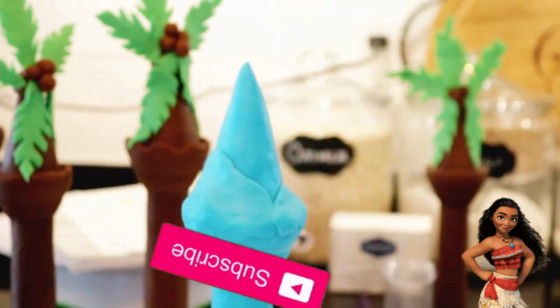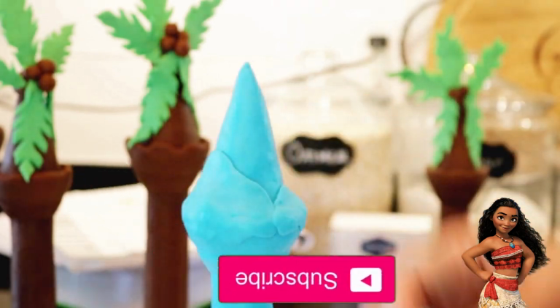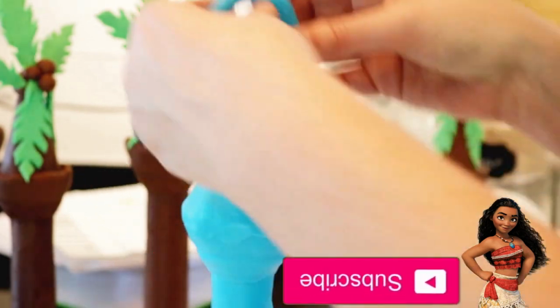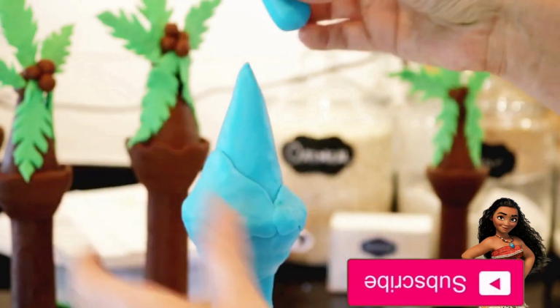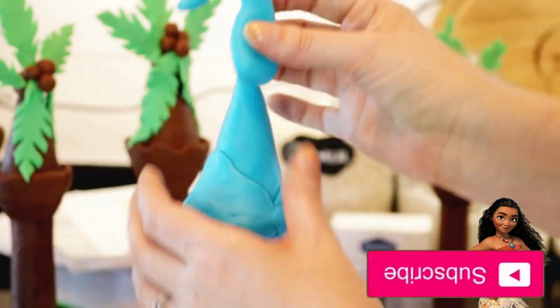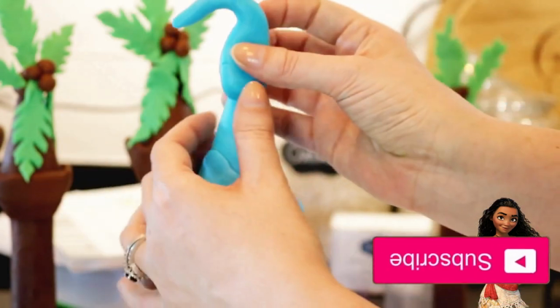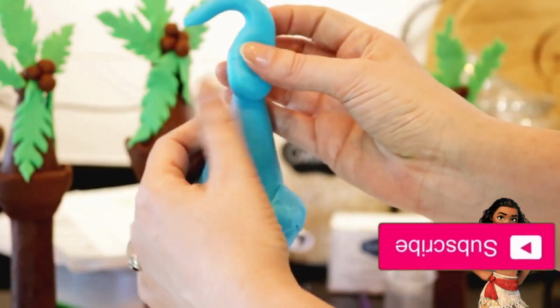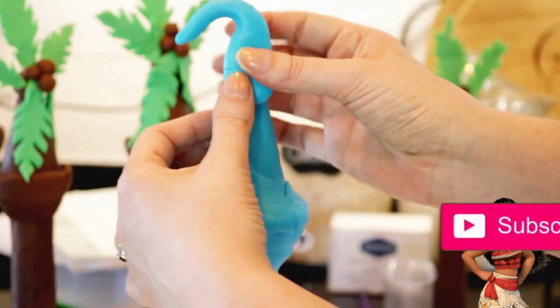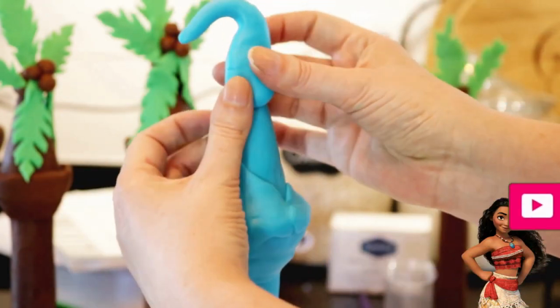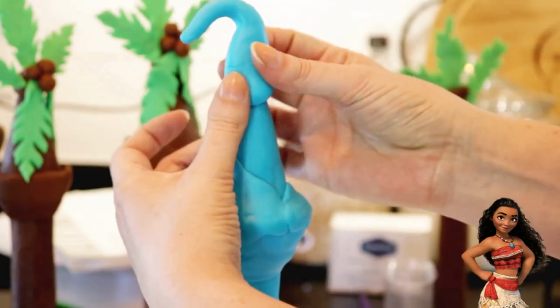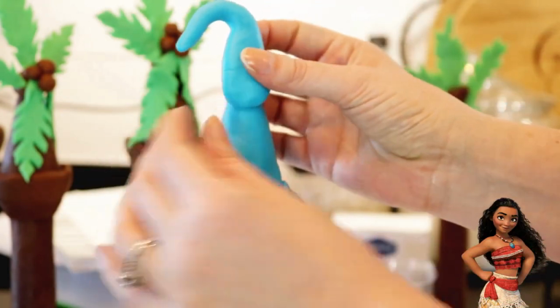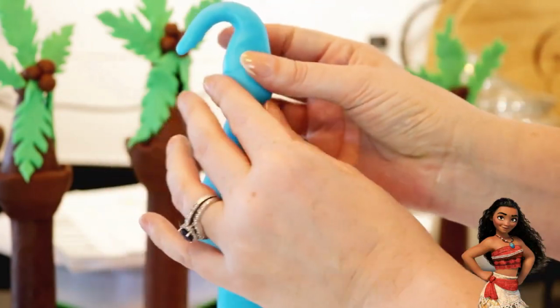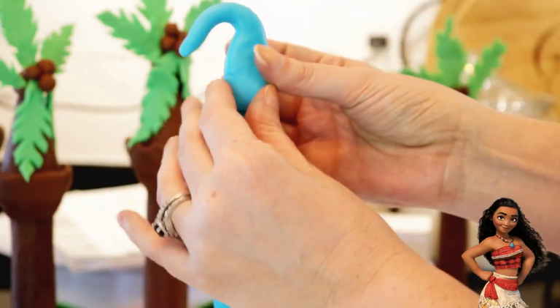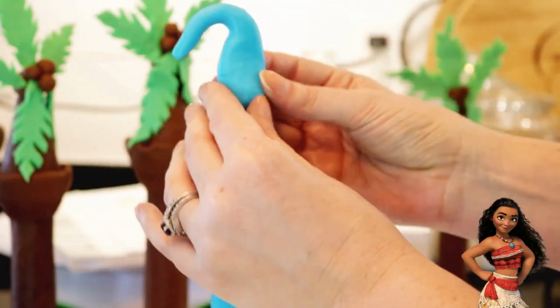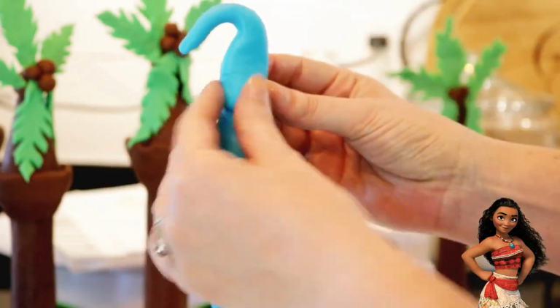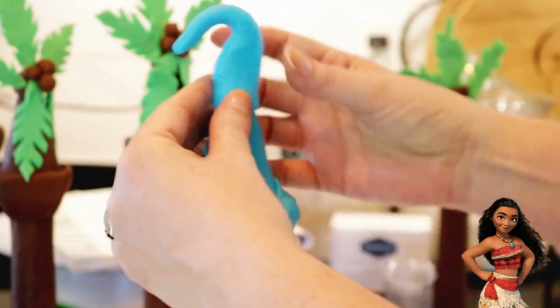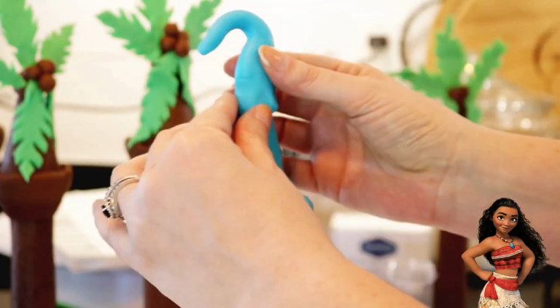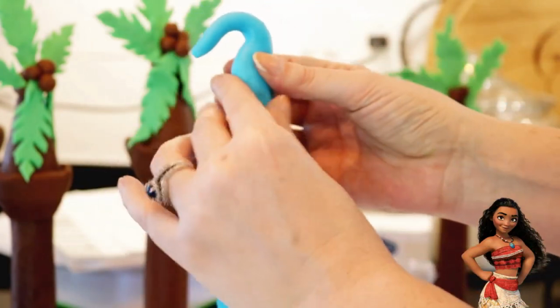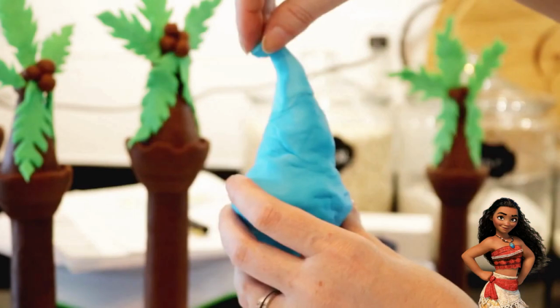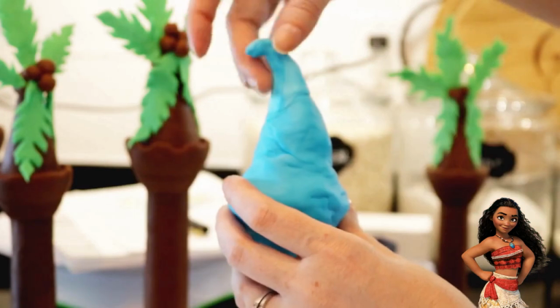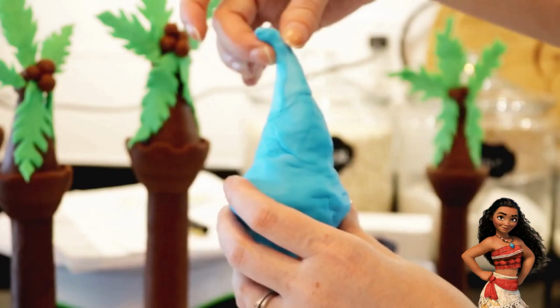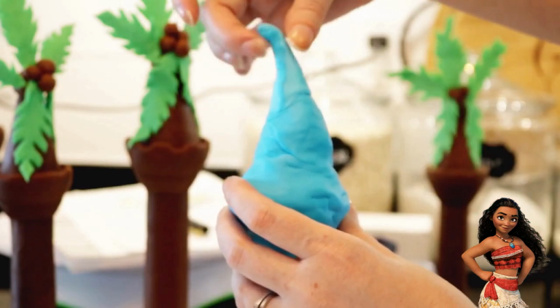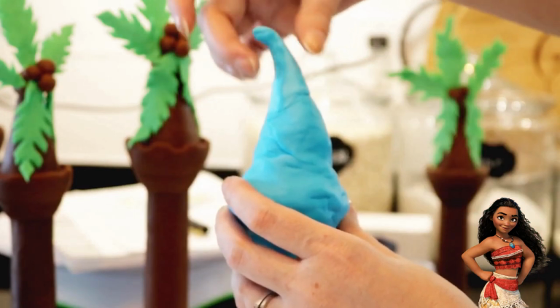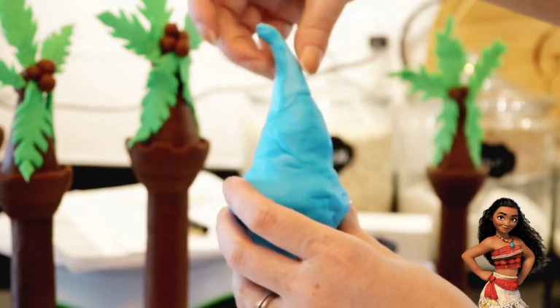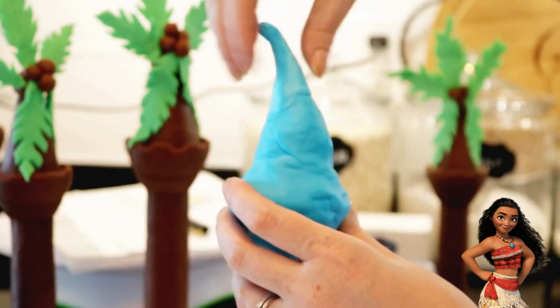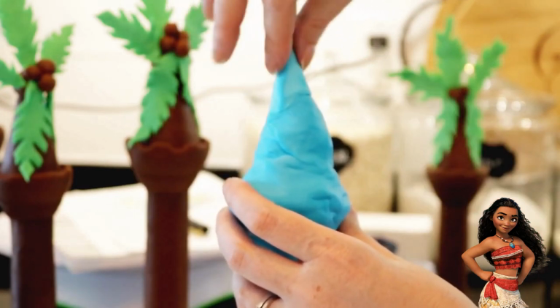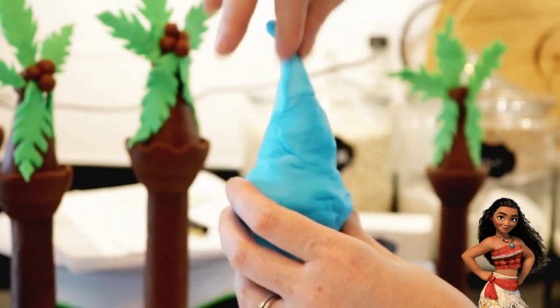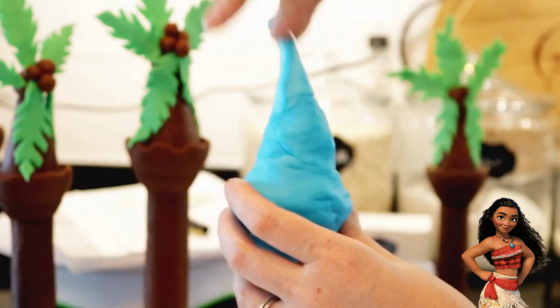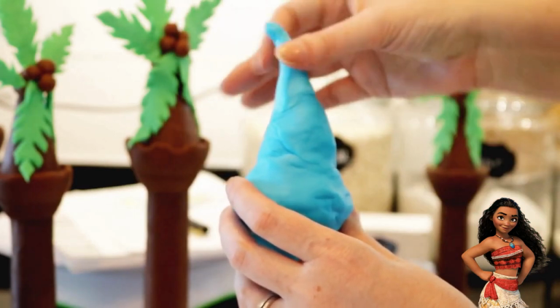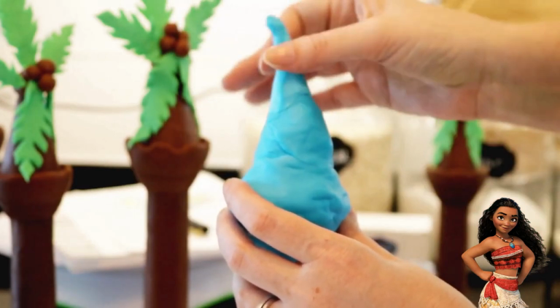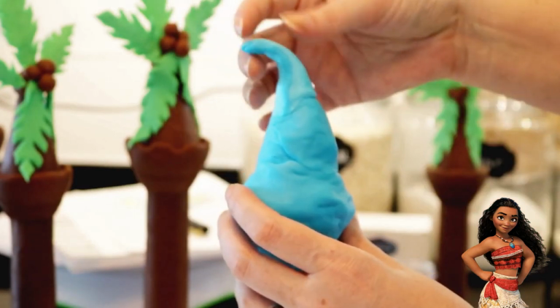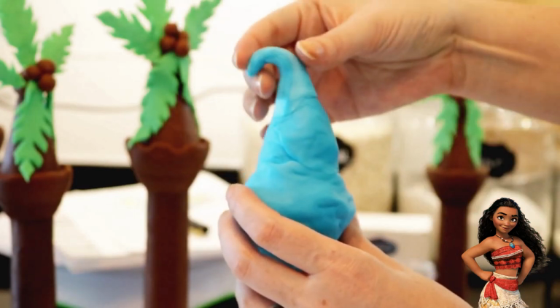Next, I took a ball of blue fondant and stretched it out a little. The best way to describe it is that it looks kind of like a gooseneck. I worked out the tip a bit and flattened it a little until it started to take on the shape of a wave.